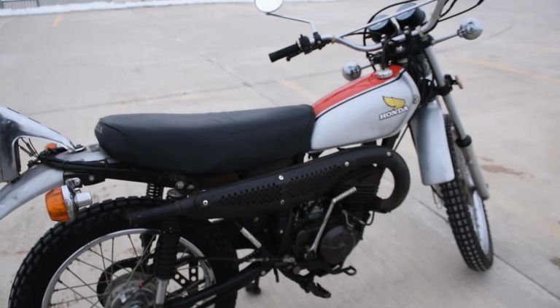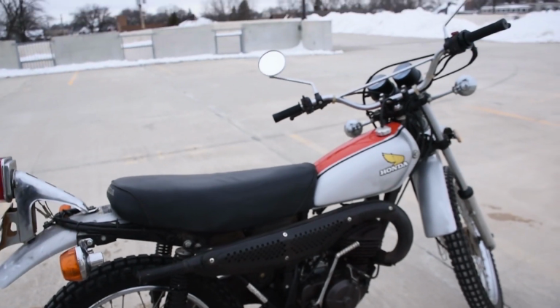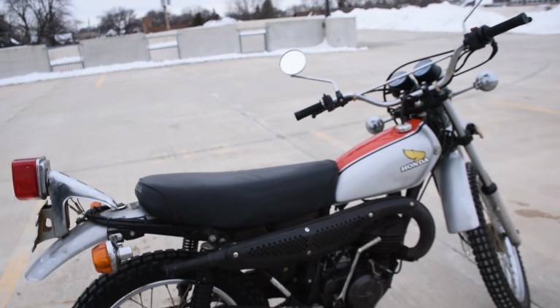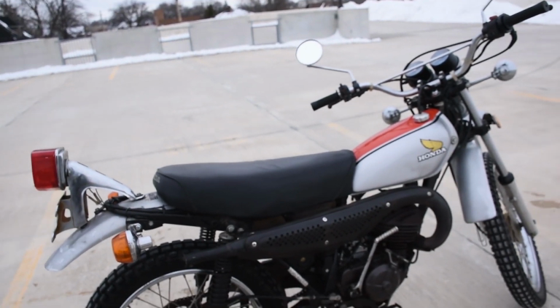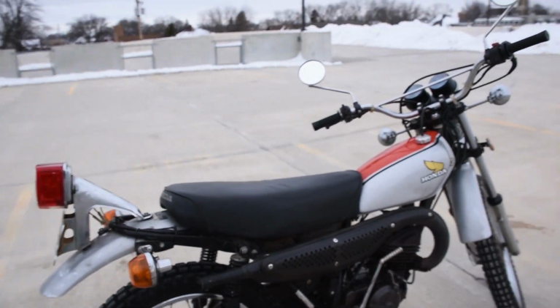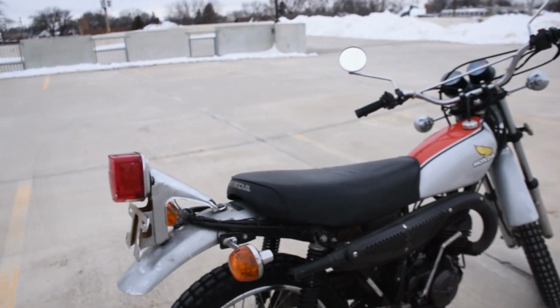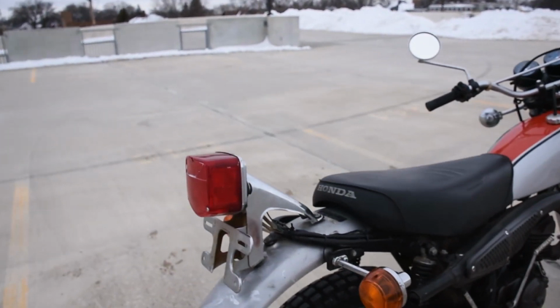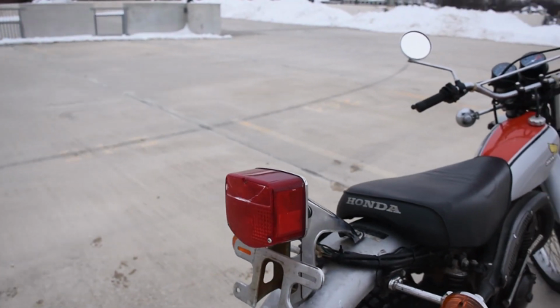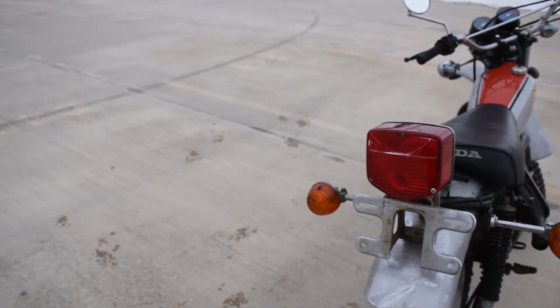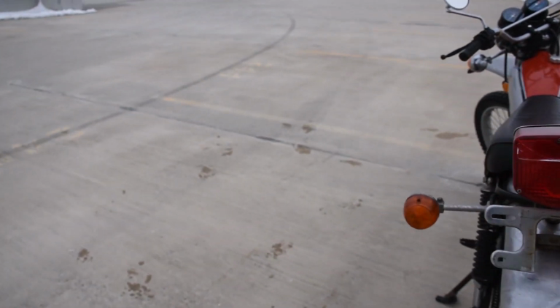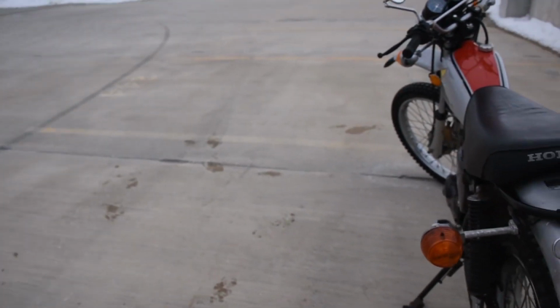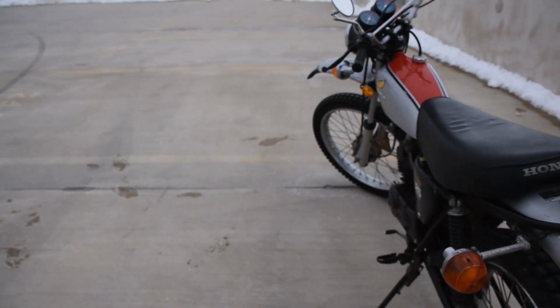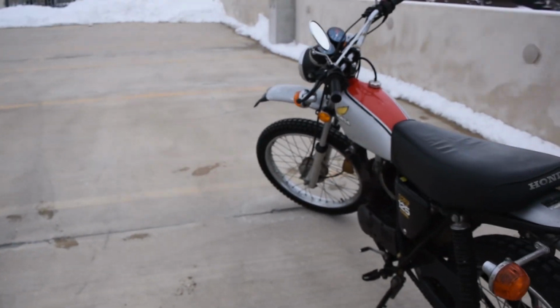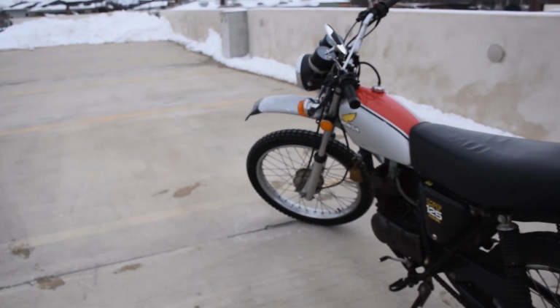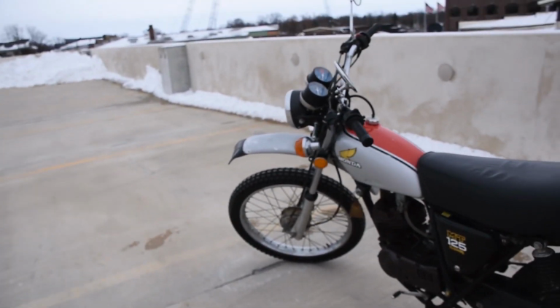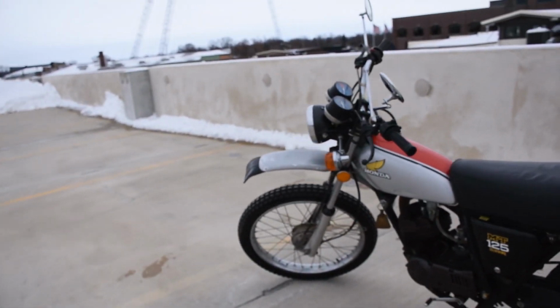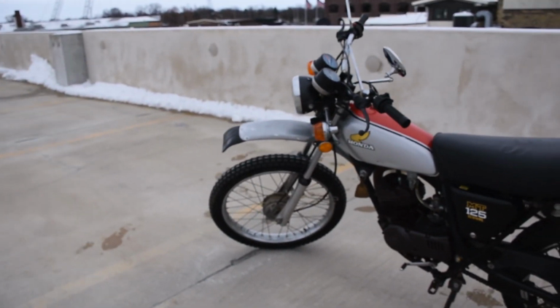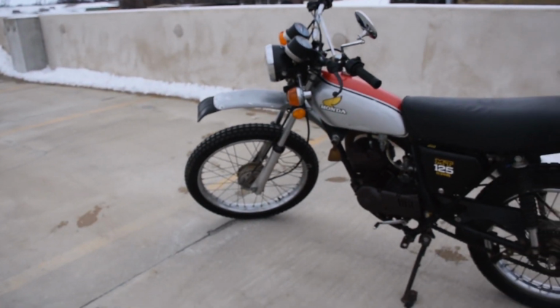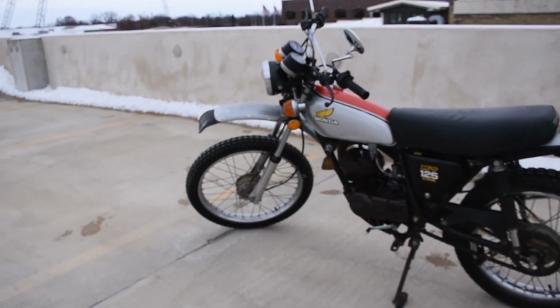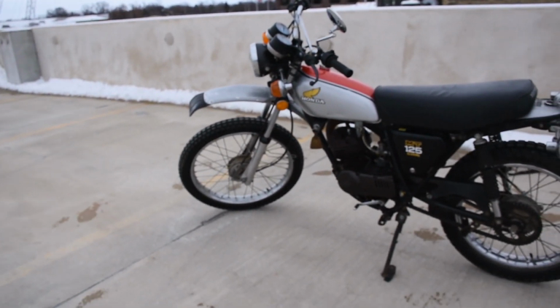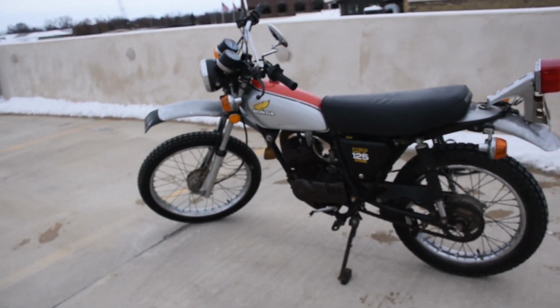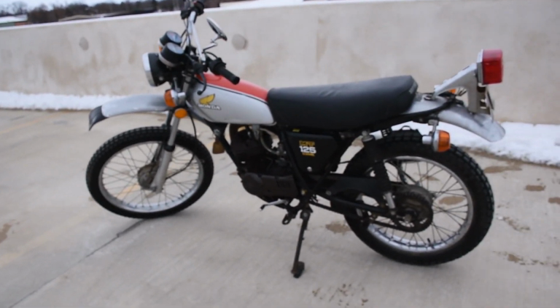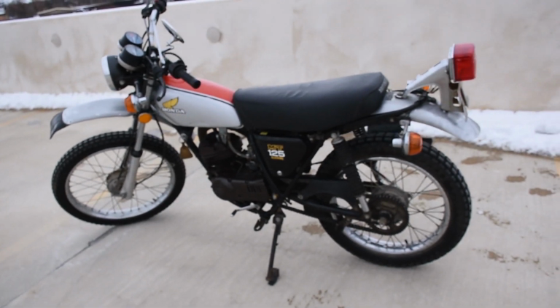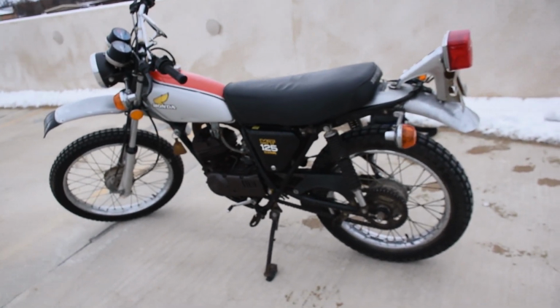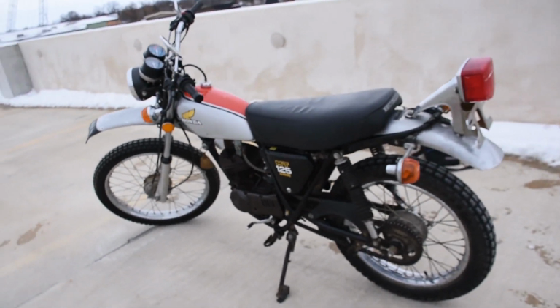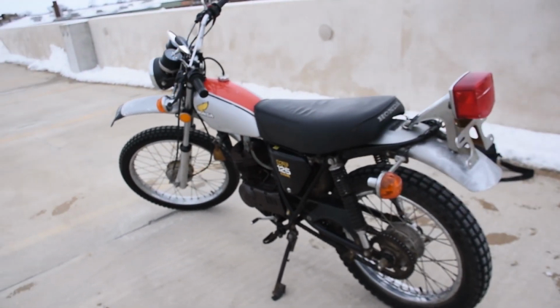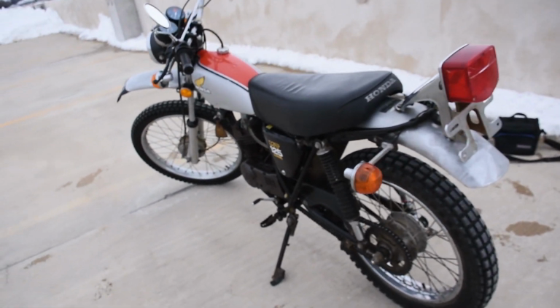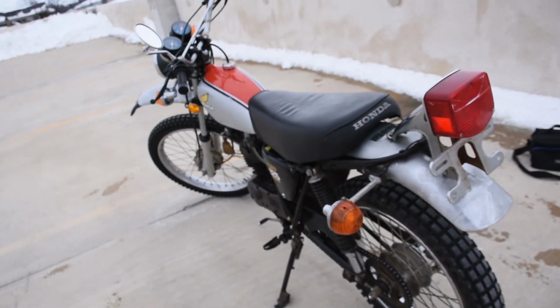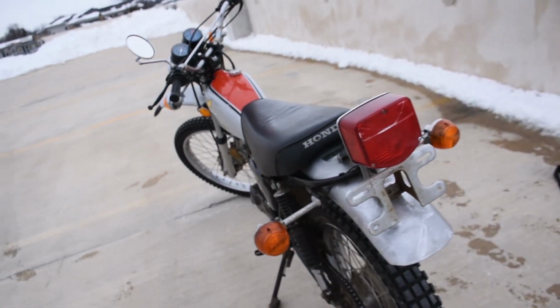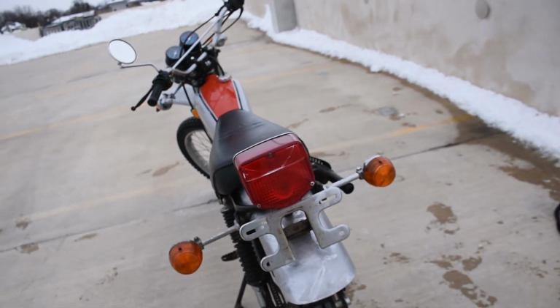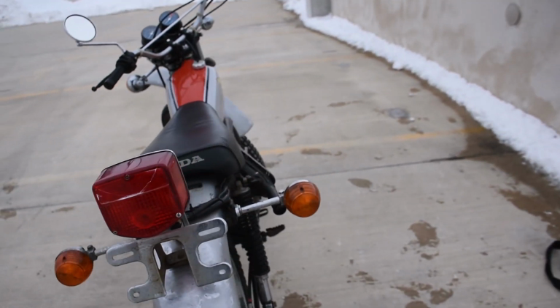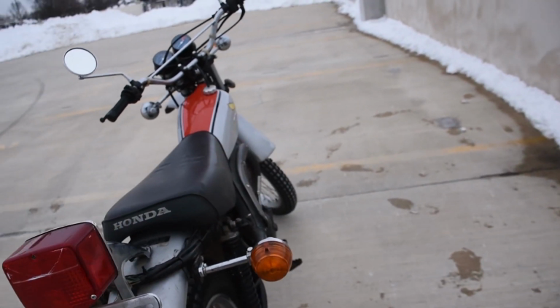Here we have the Honda MT-125 Elsinore. Just a fantastic machine here. It runs, rides, and shifts very smoothly through all the gears. The lights are working. It doesn't smoke out of the exhaust or leak any fluids — no trouble like that.